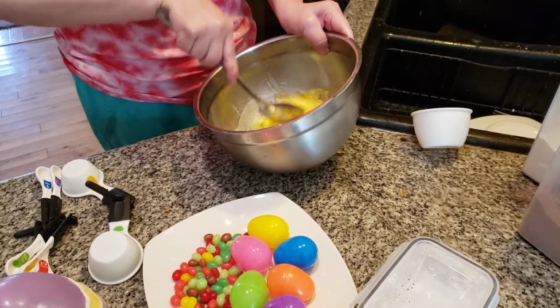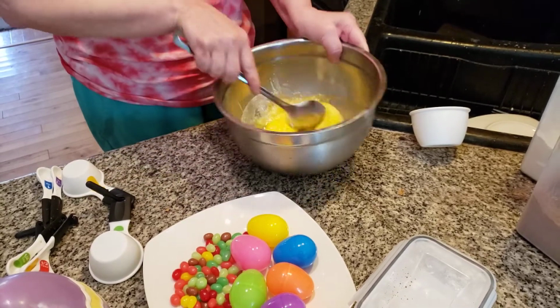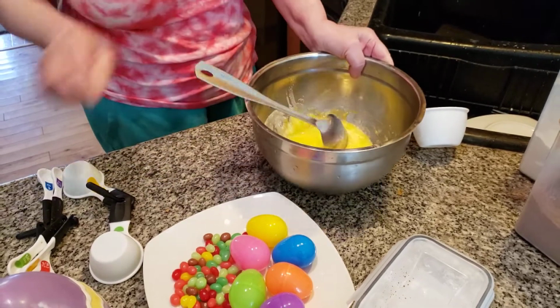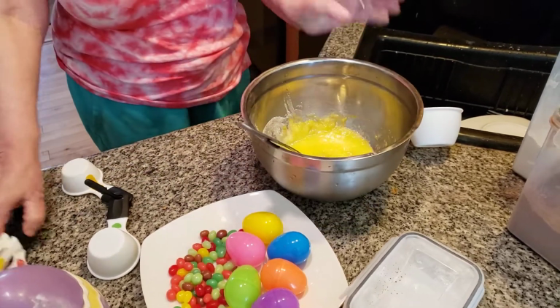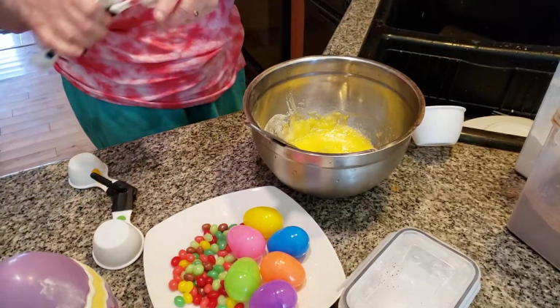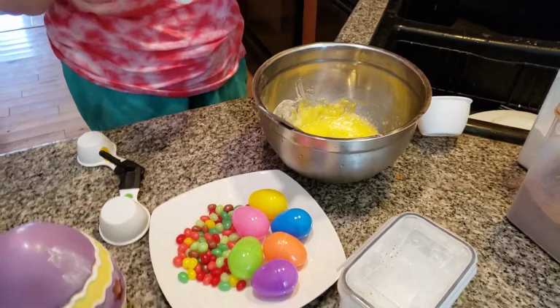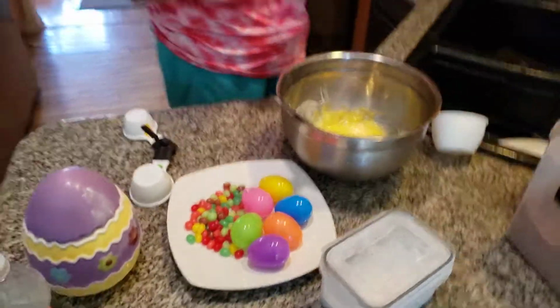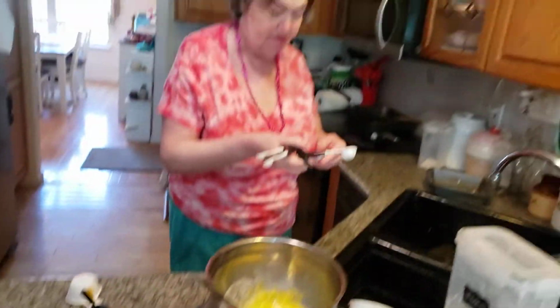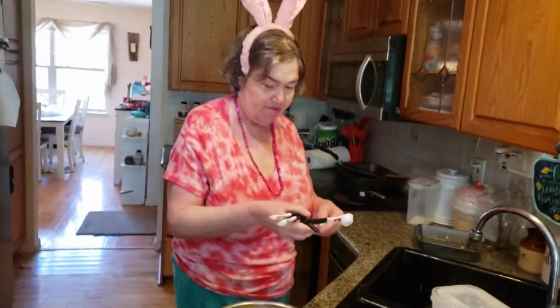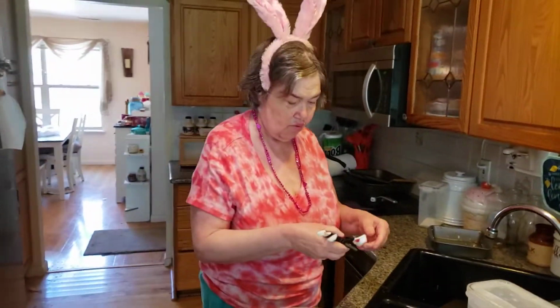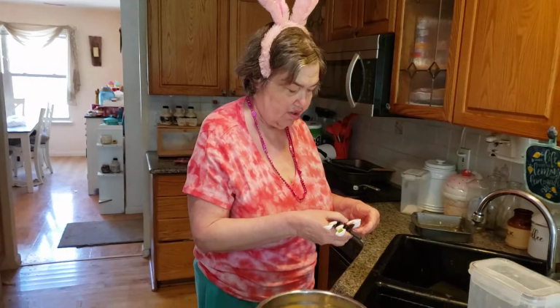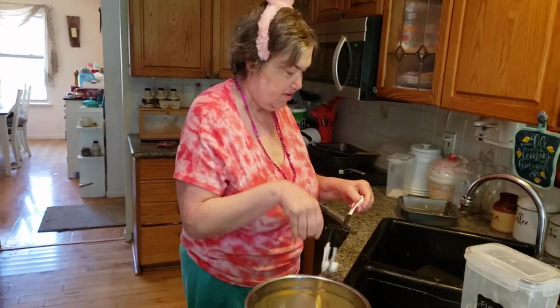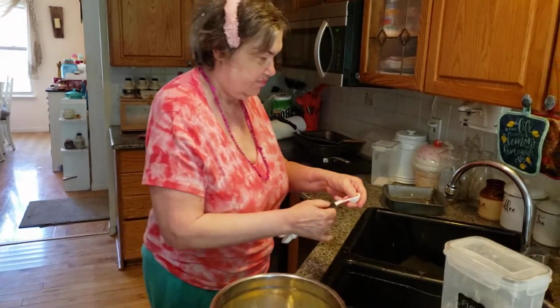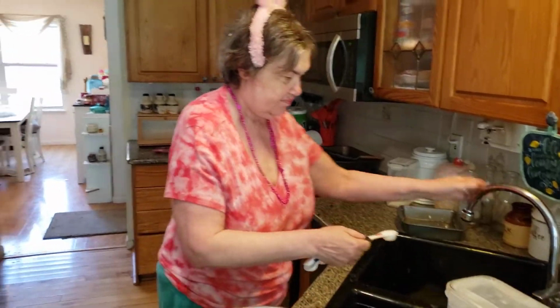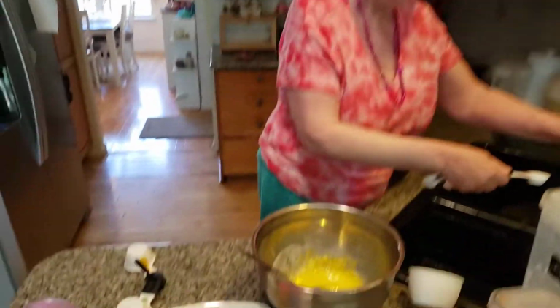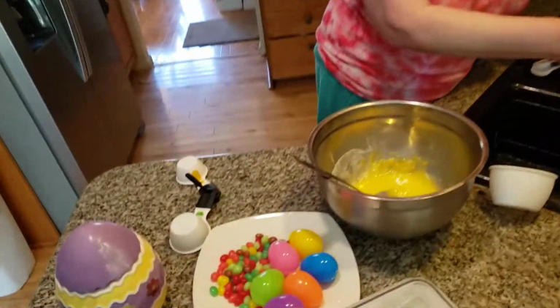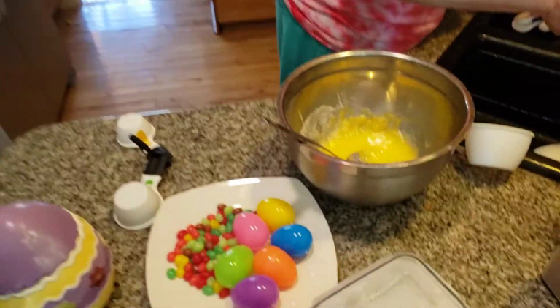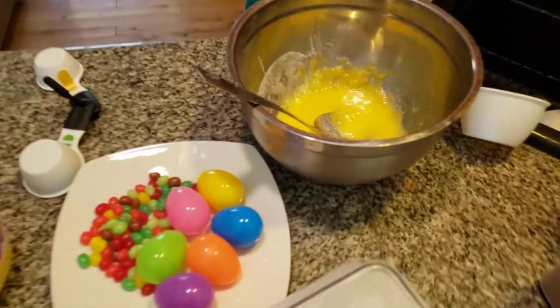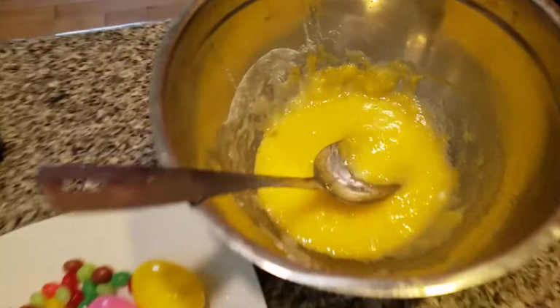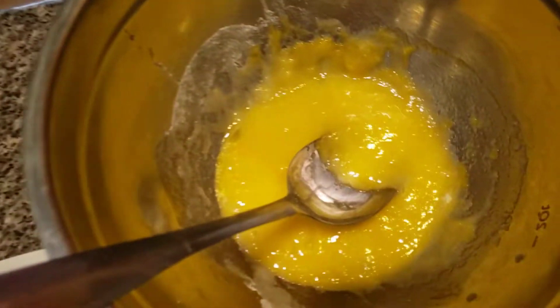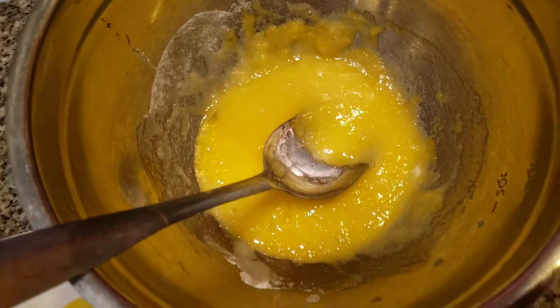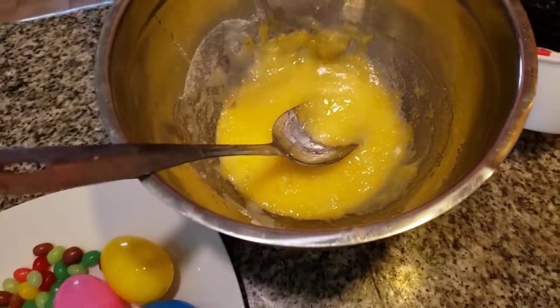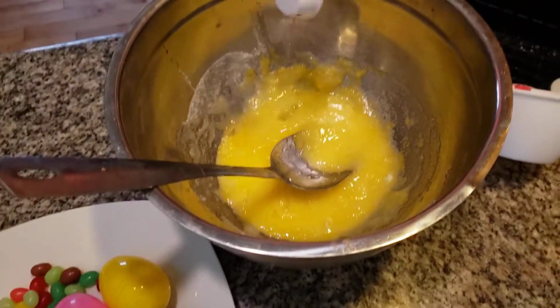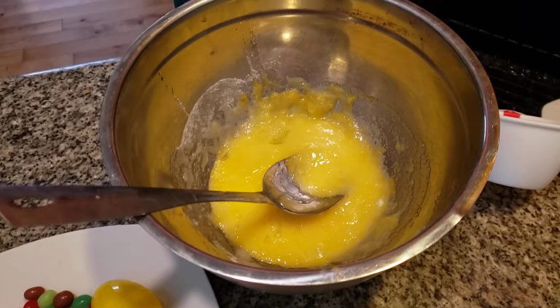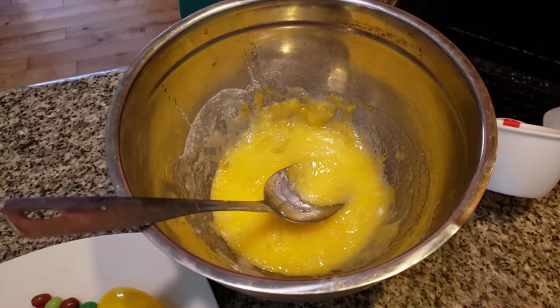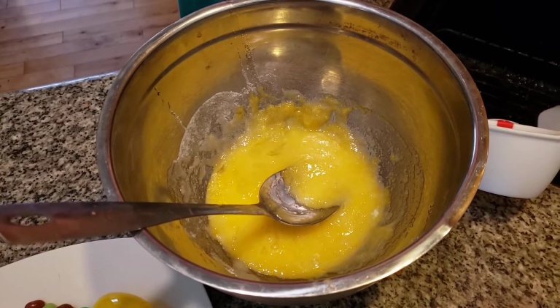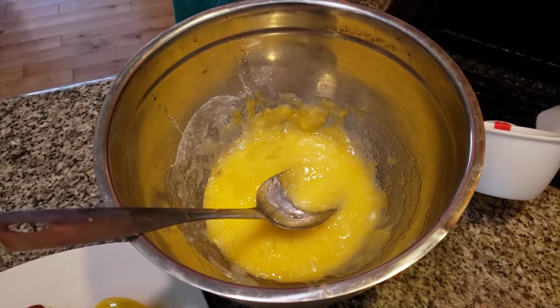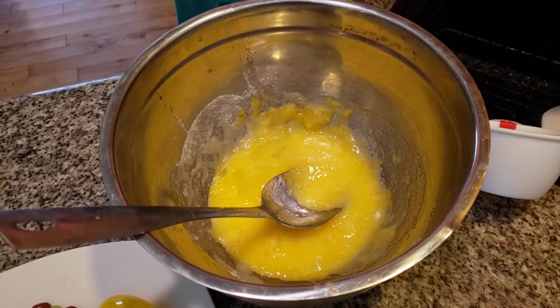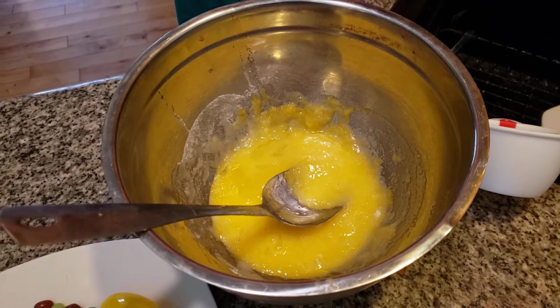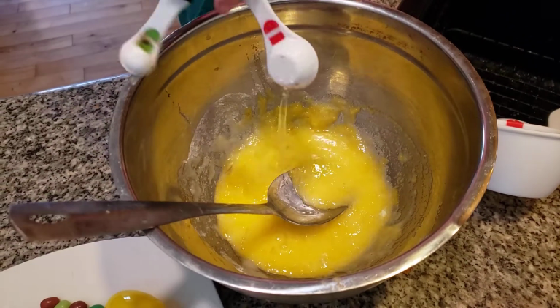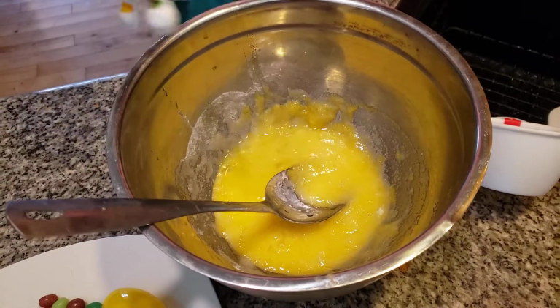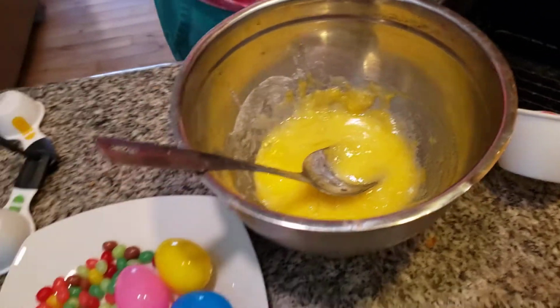Keep creaming it. Now the next thing is I'm going to add in a tablespoon of water. I have a half a tablespoon here, so I'm going to add another tablespoon to make sure we have the right amount. Here we go.